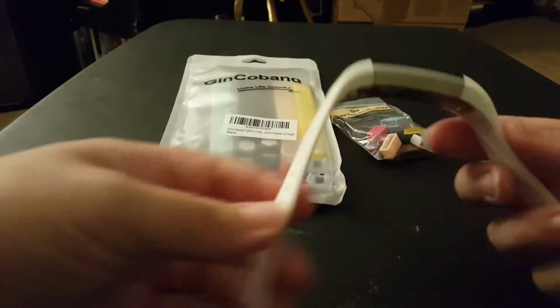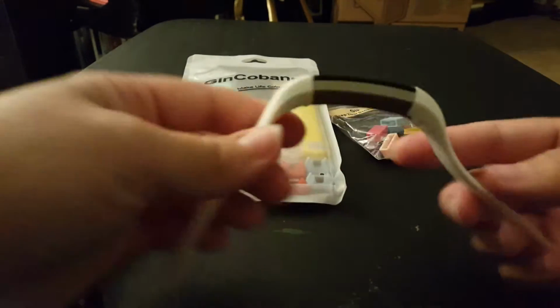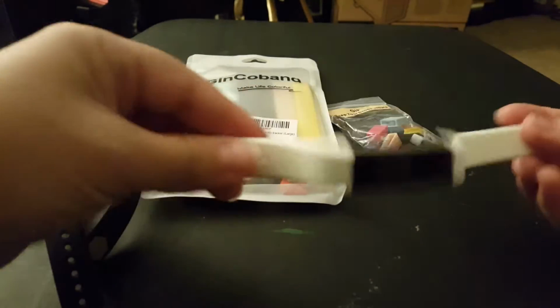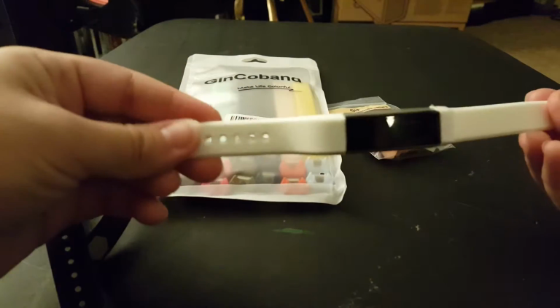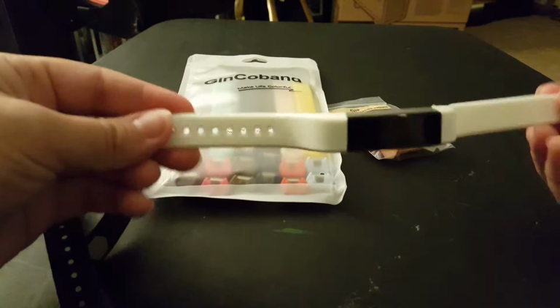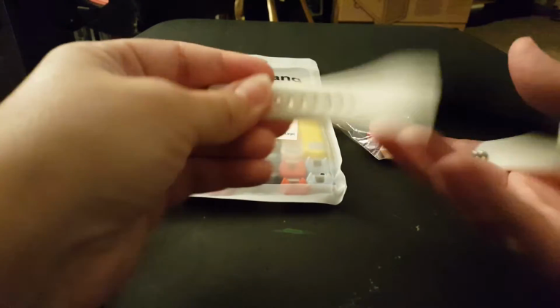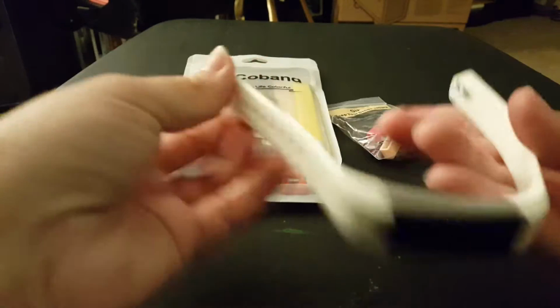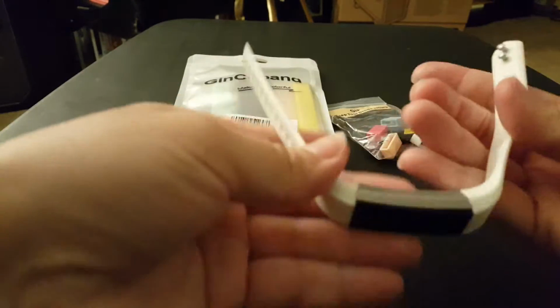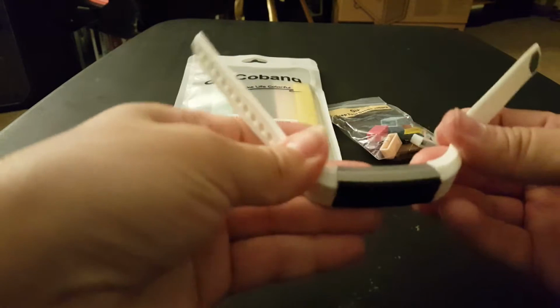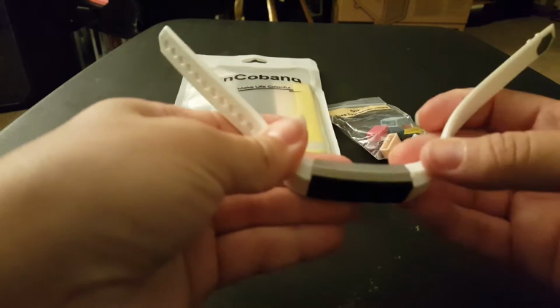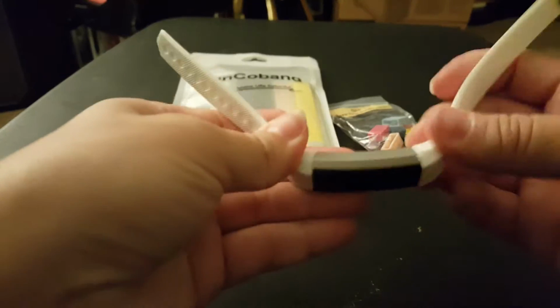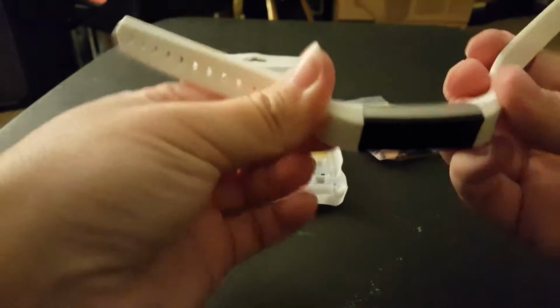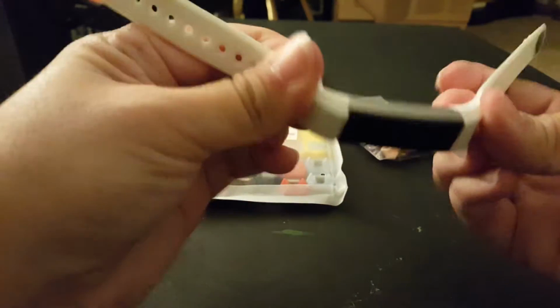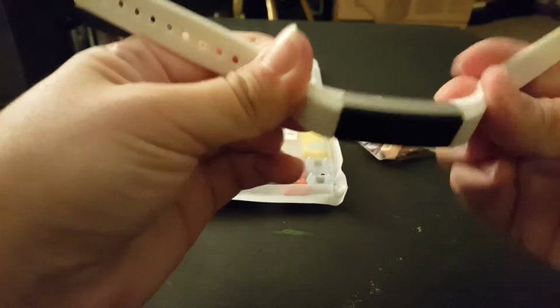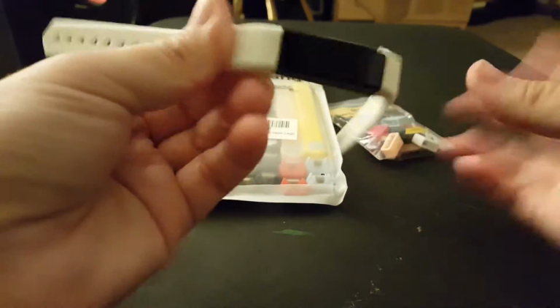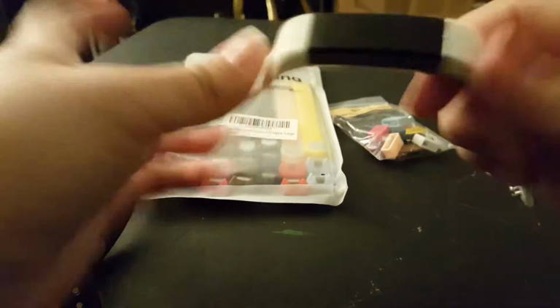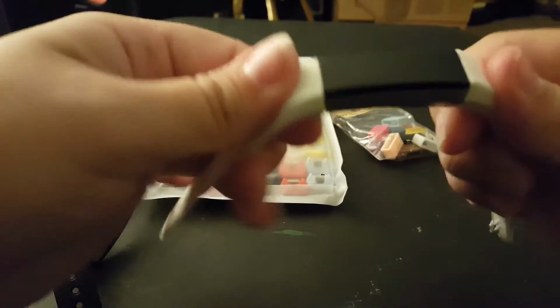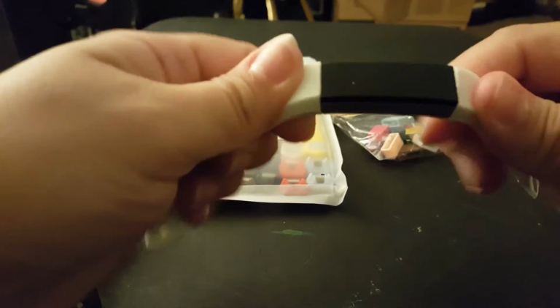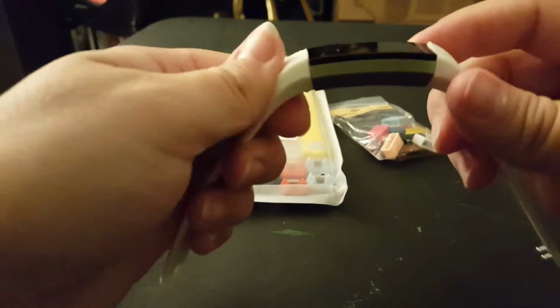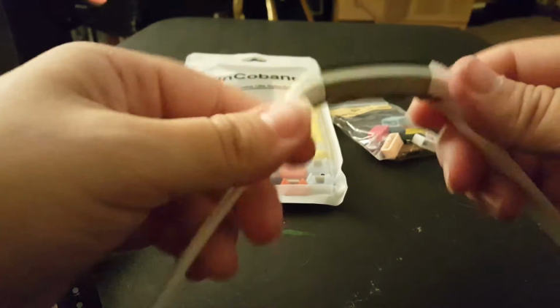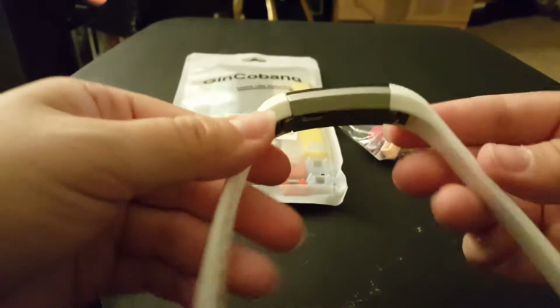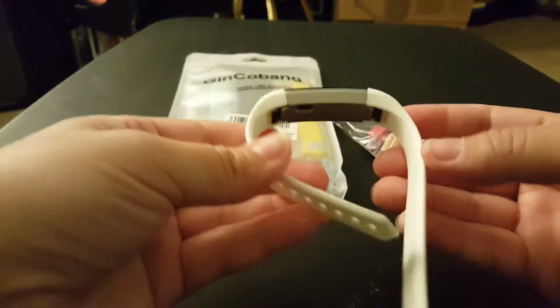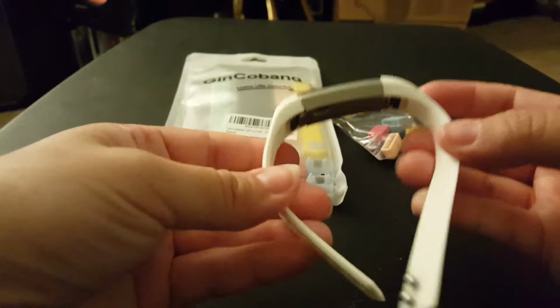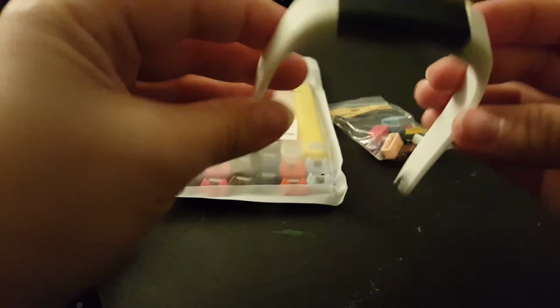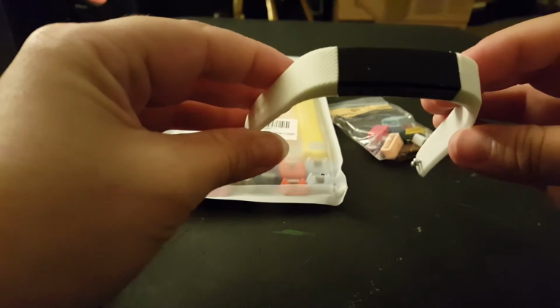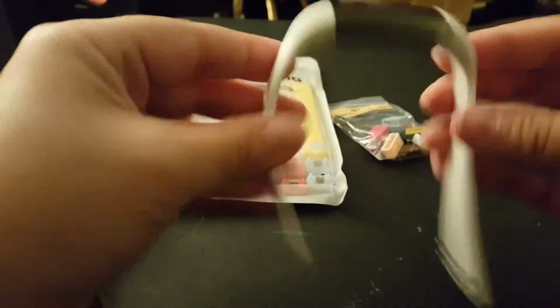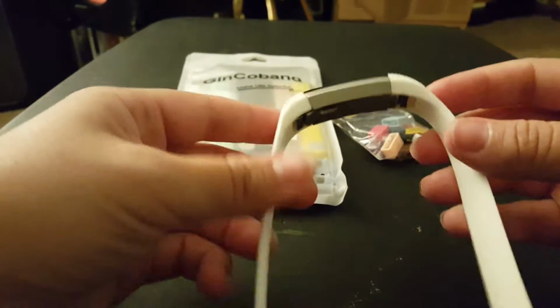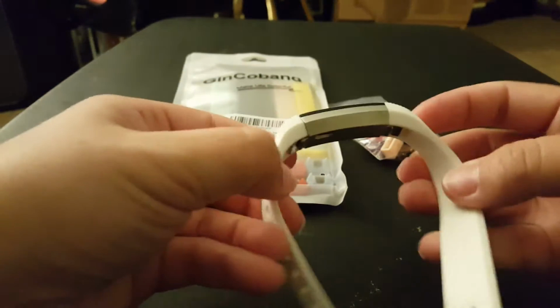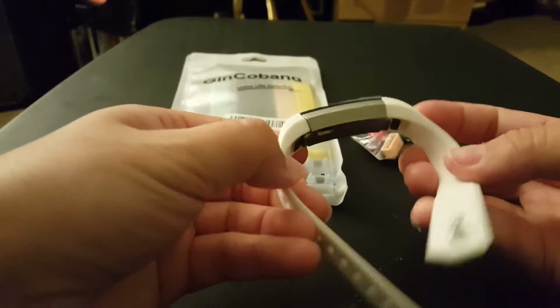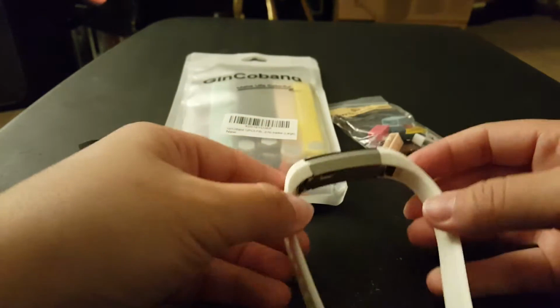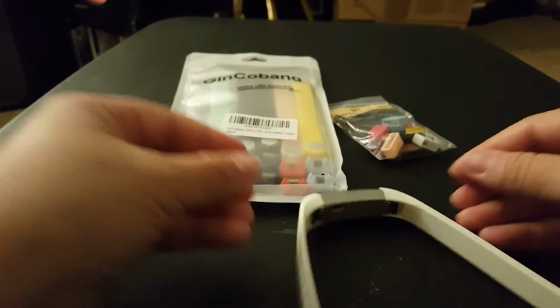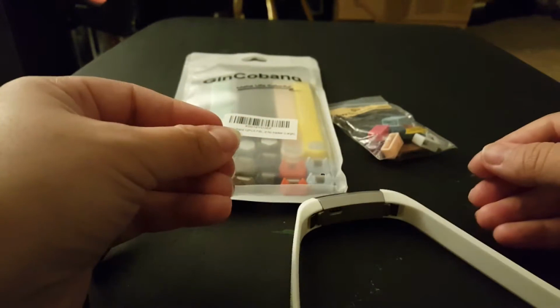Ta-da! Stays in place, same exact size, and looks really good. Can't wait to change all of the different colors I have.